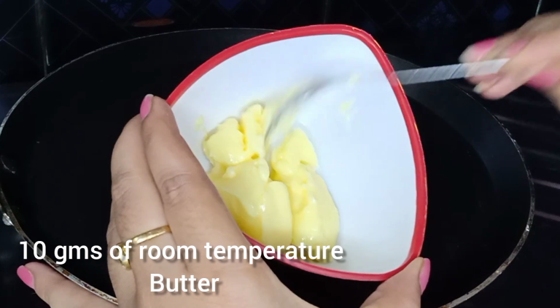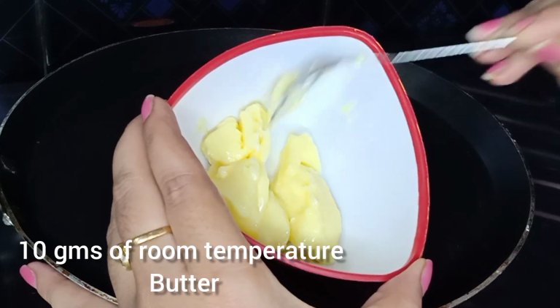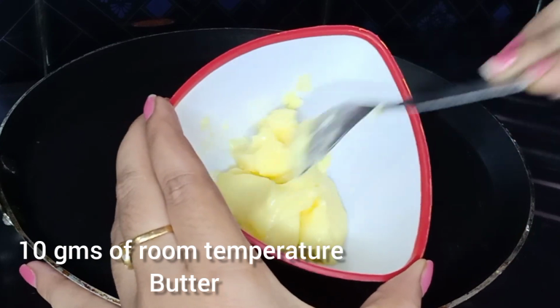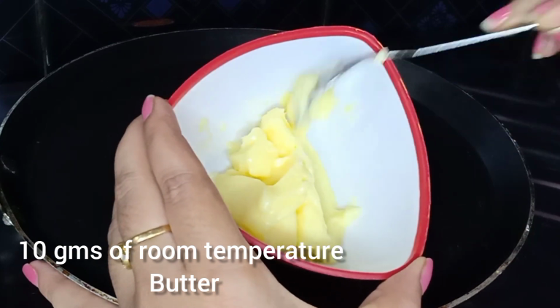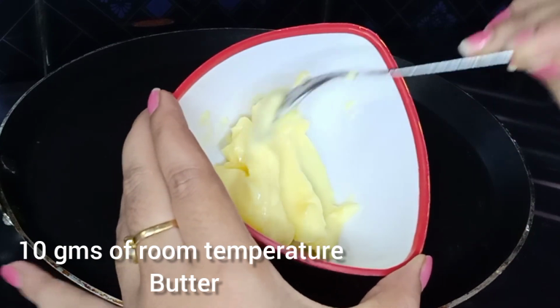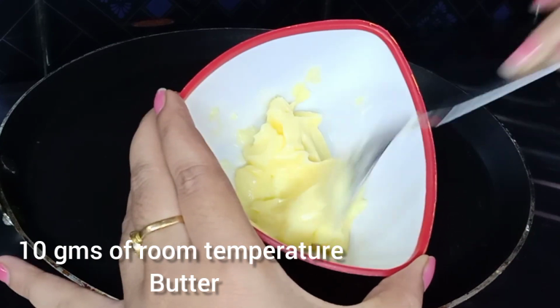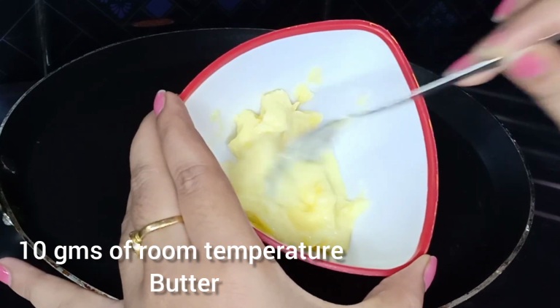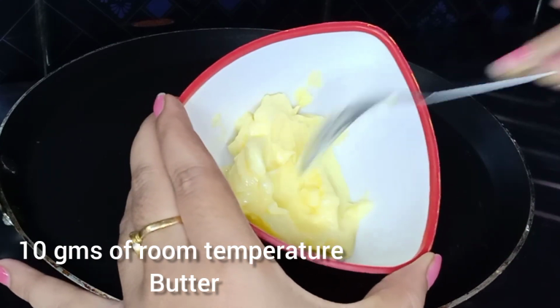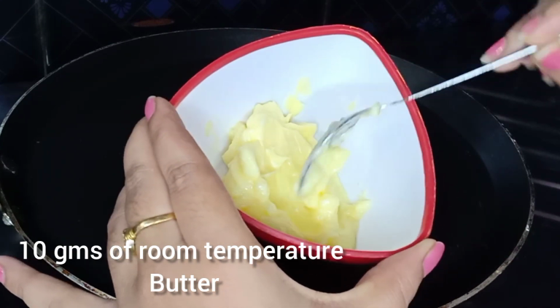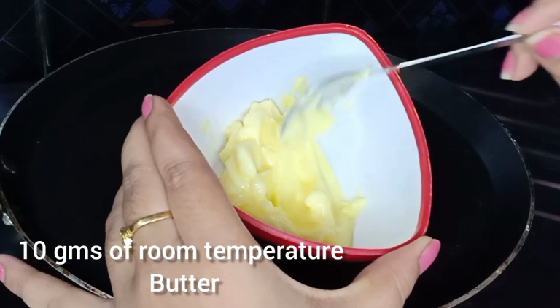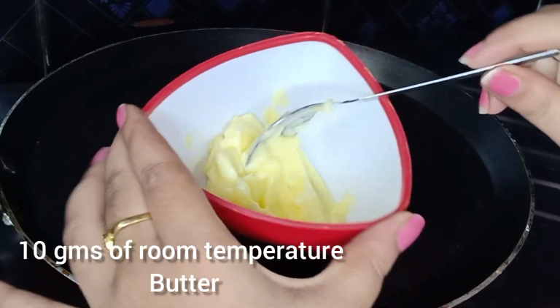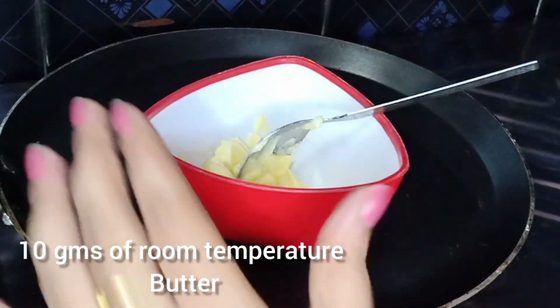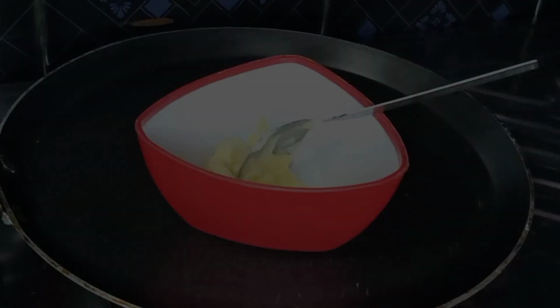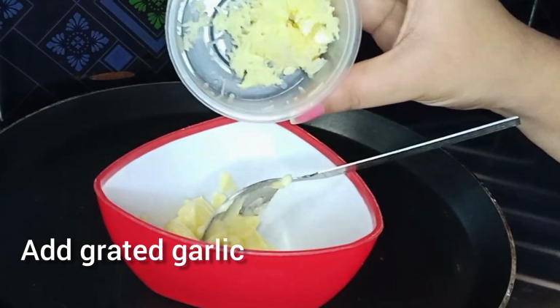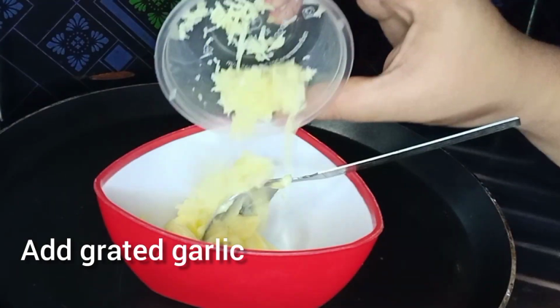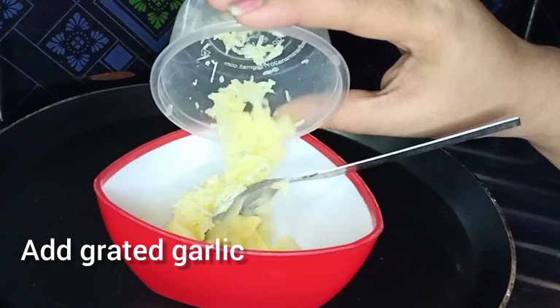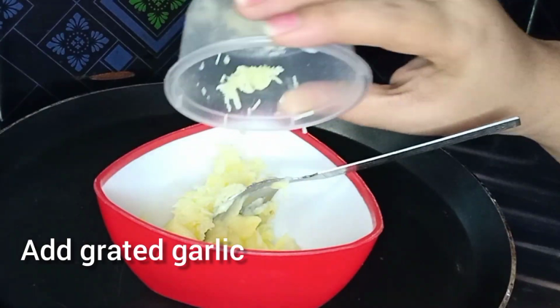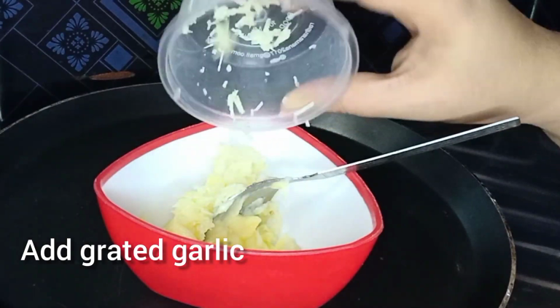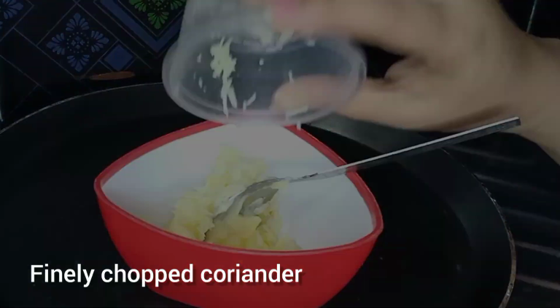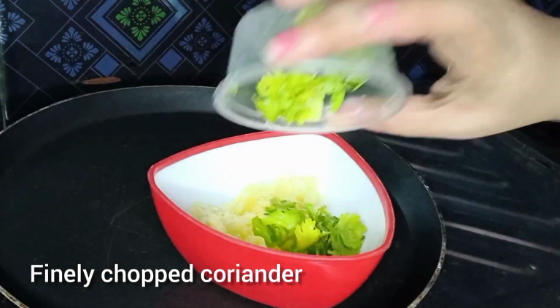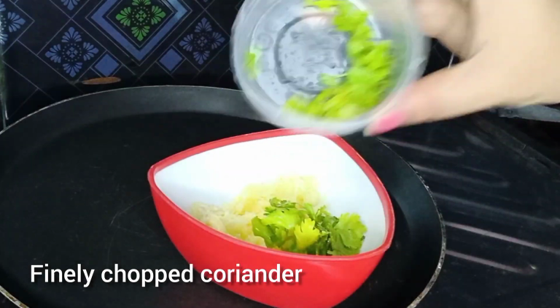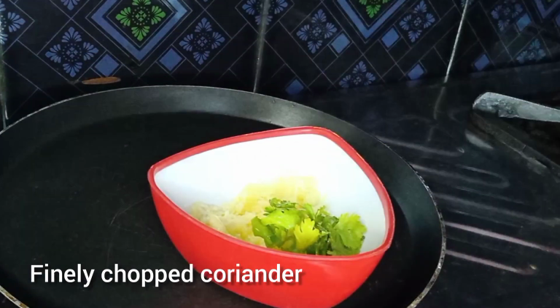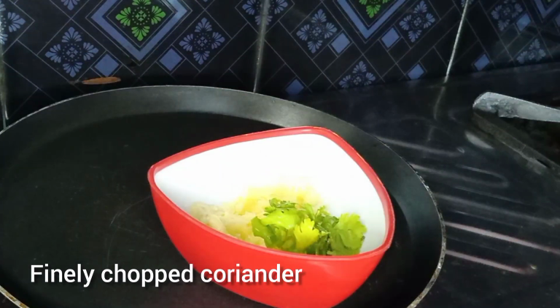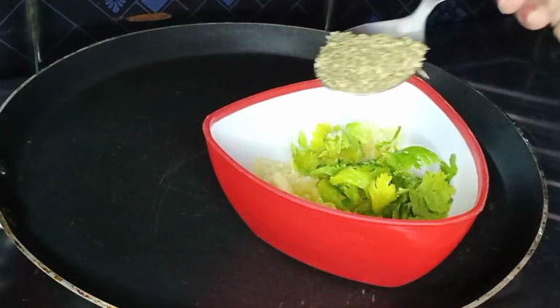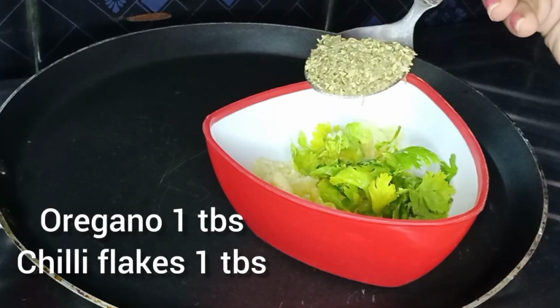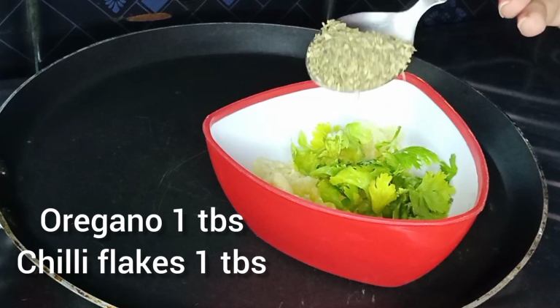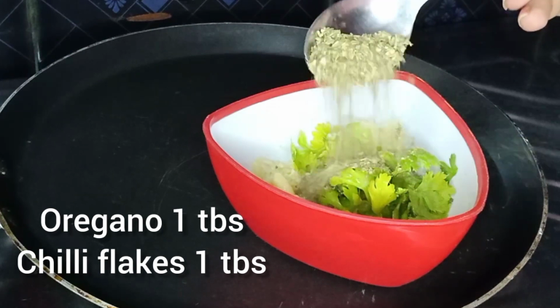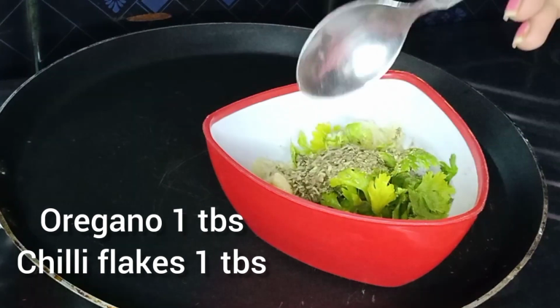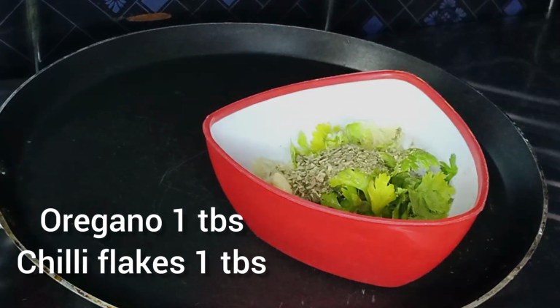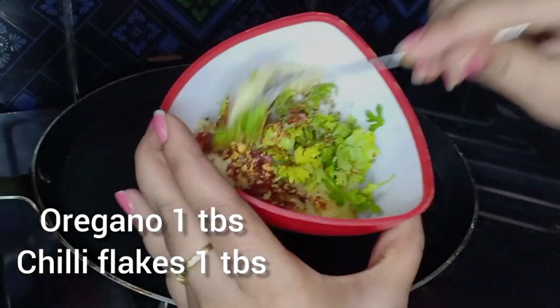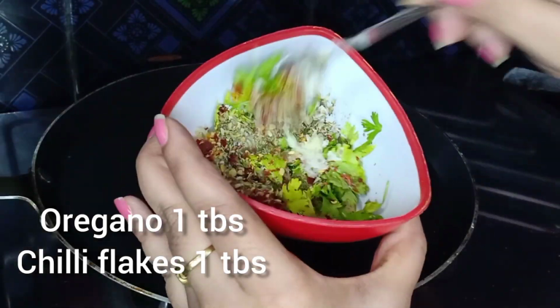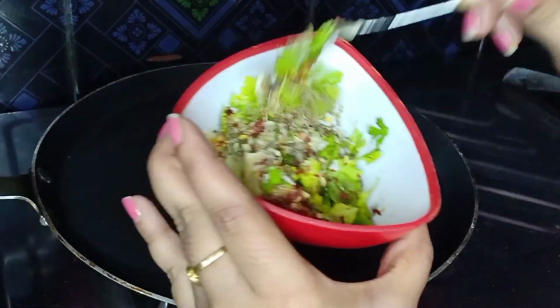I will add some butter at room temperature. Add some garlic. Add some oregano. Add some chili flakes.